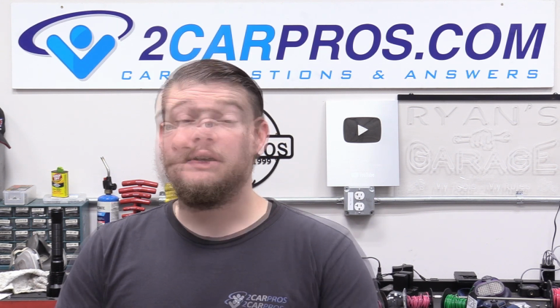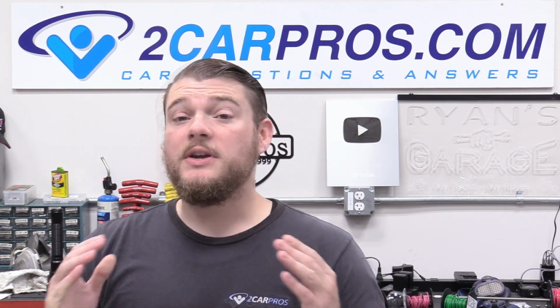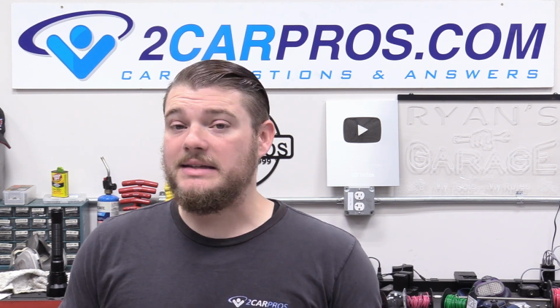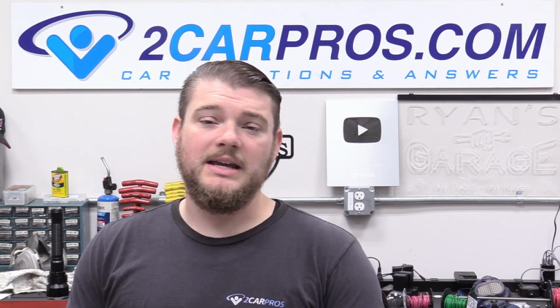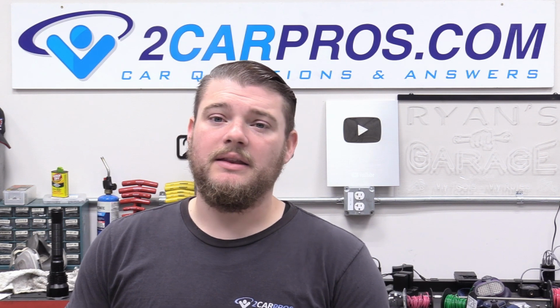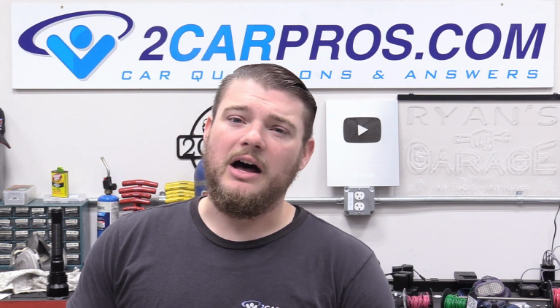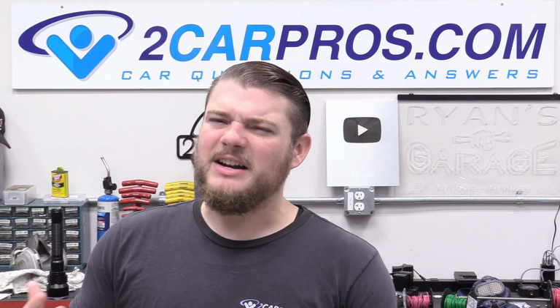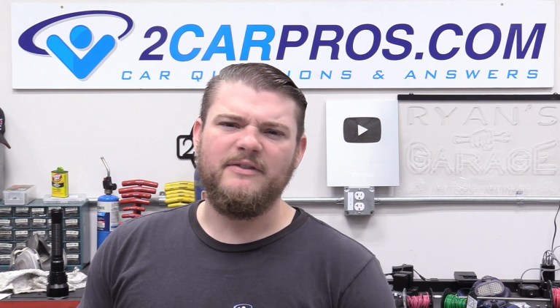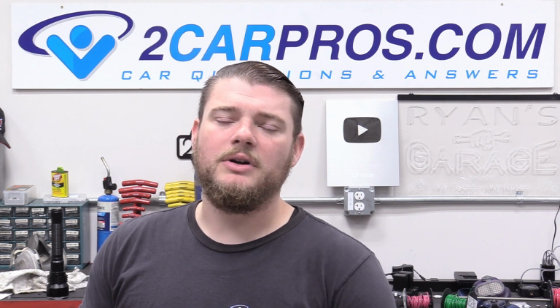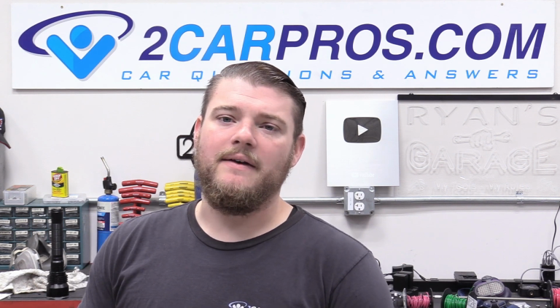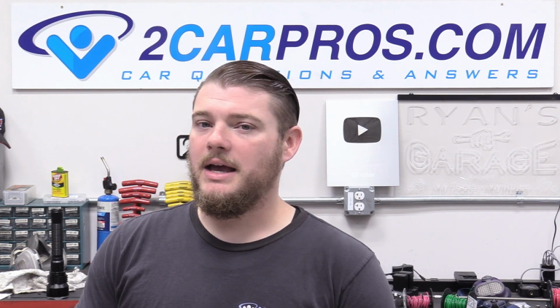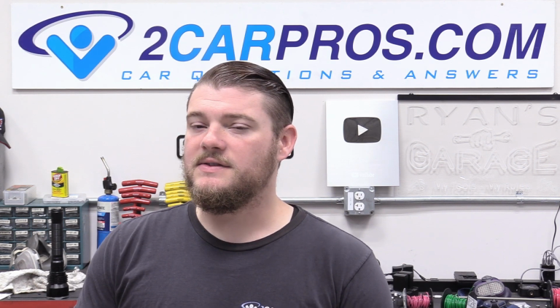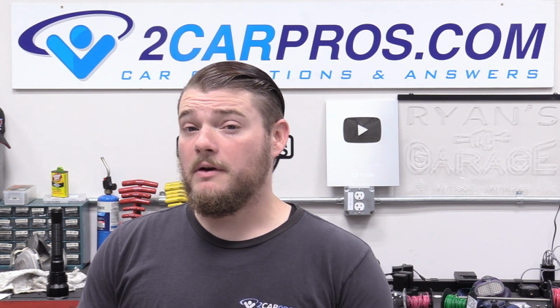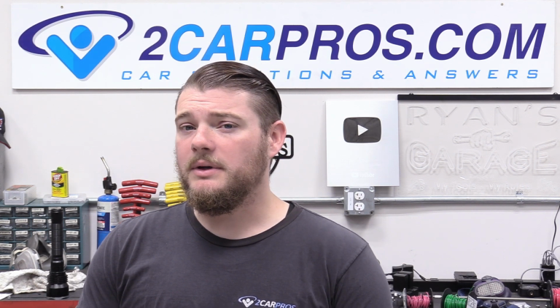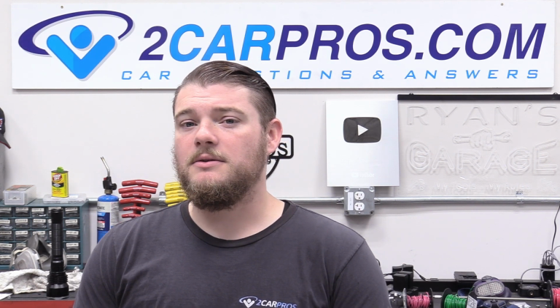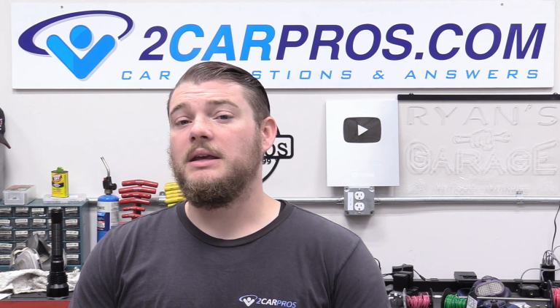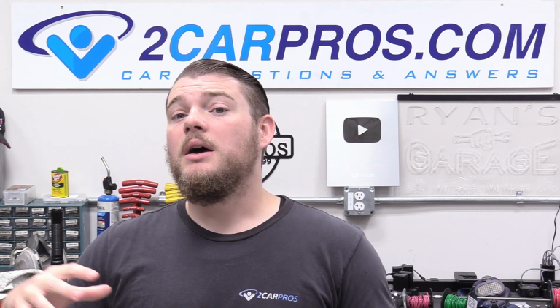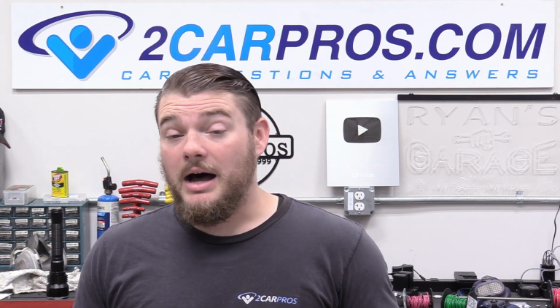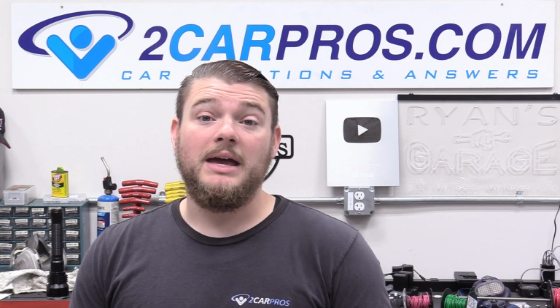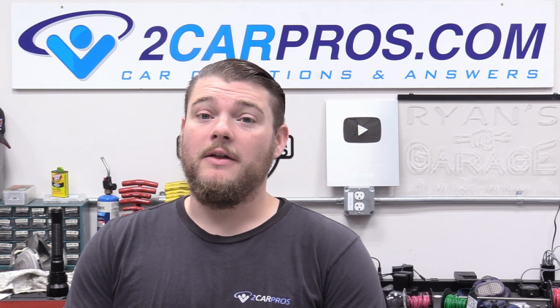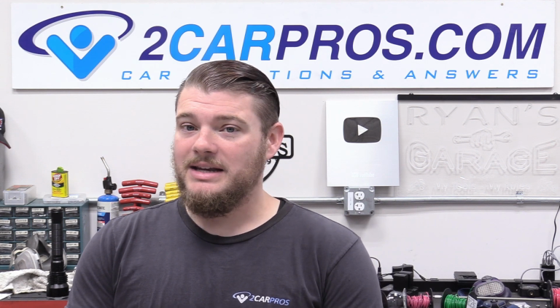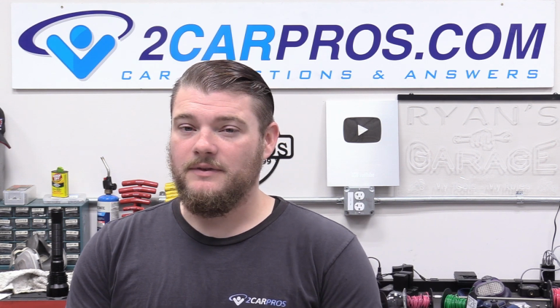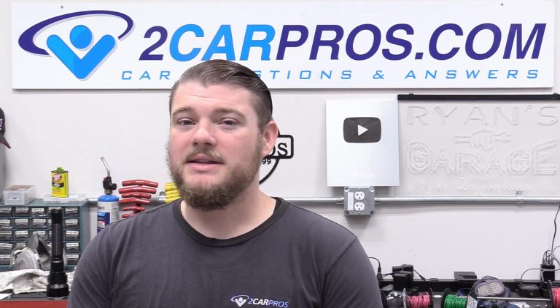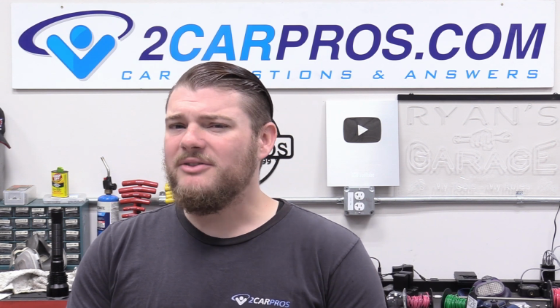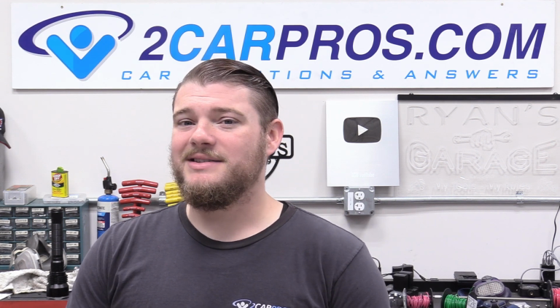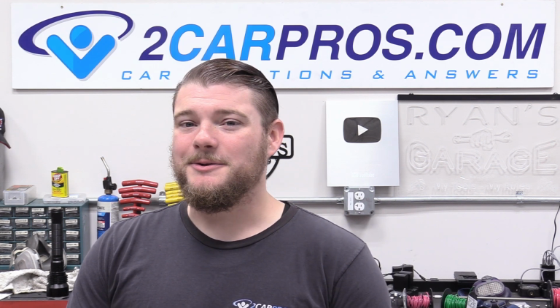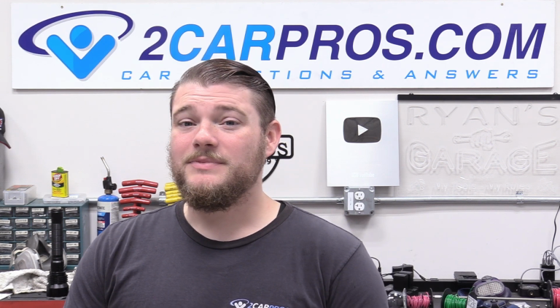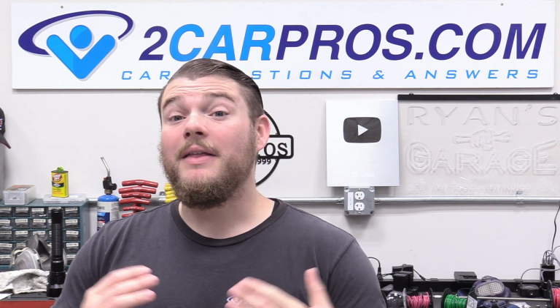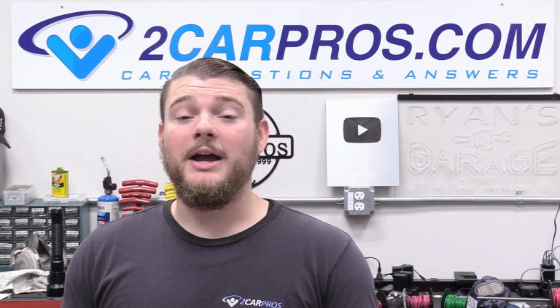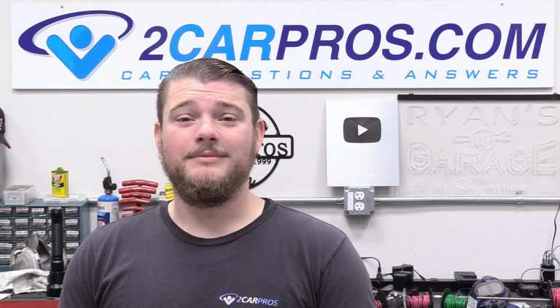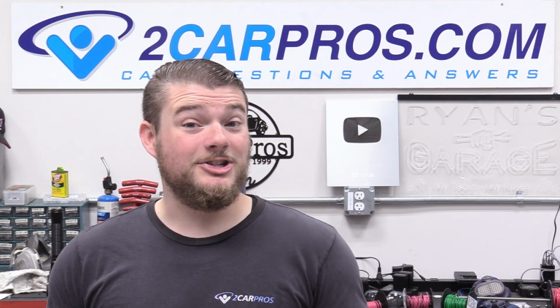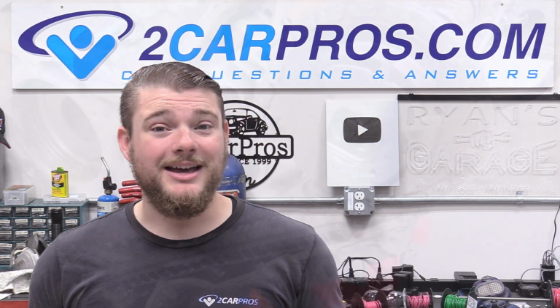So let's focus on today taking the valve train and the heads off, and we will get to the bottom end on the next video that's coming very soon. So with all that out of the way let's jump in.